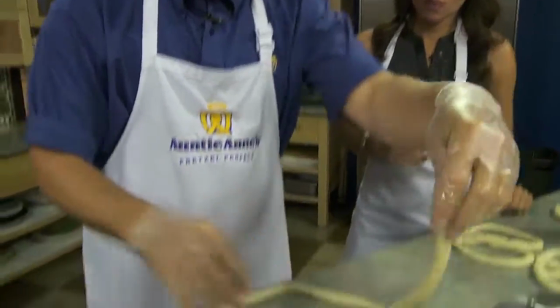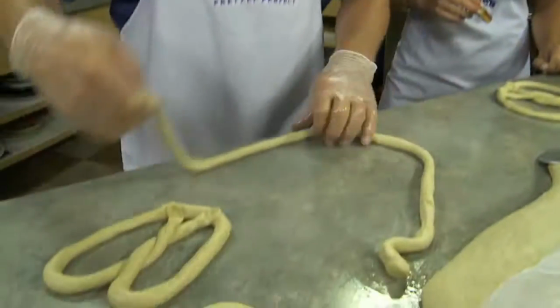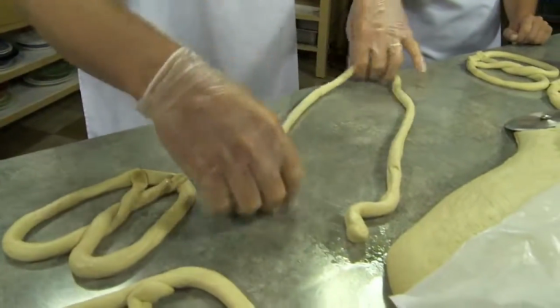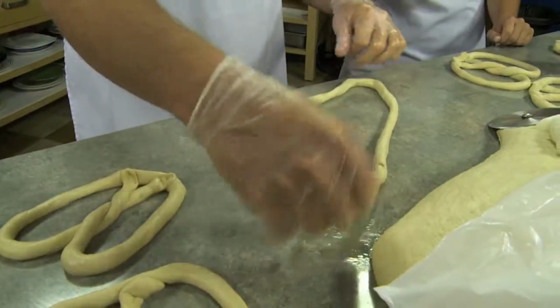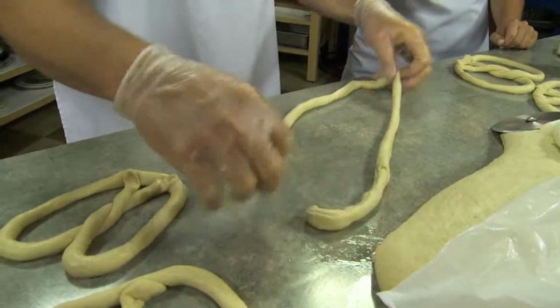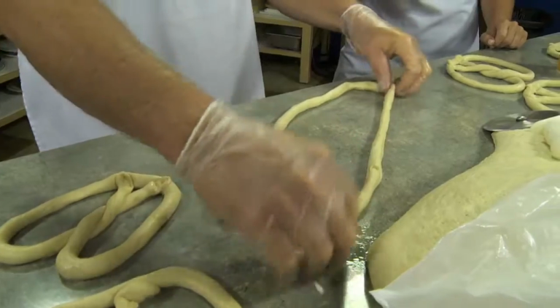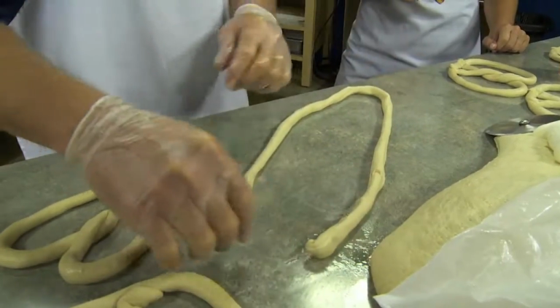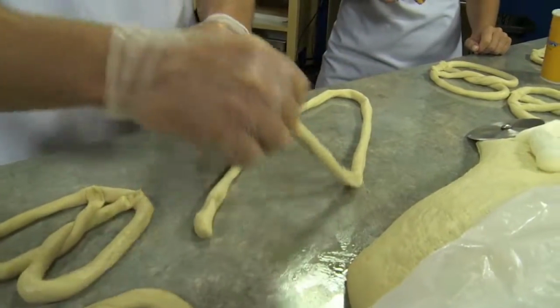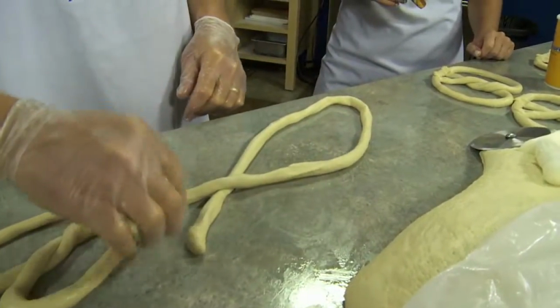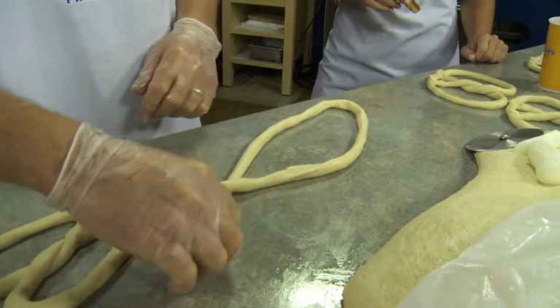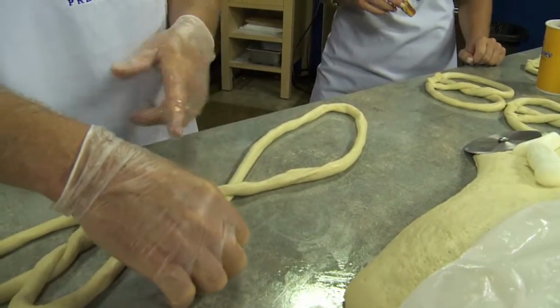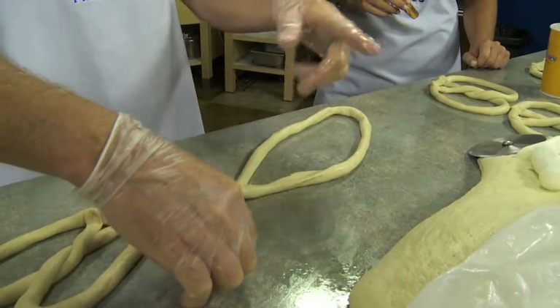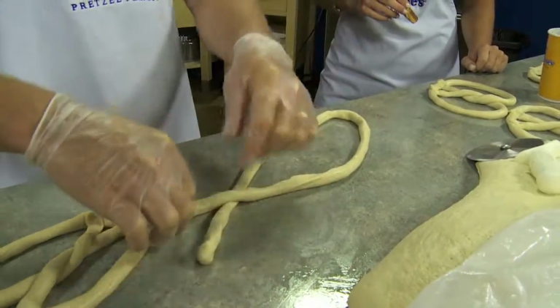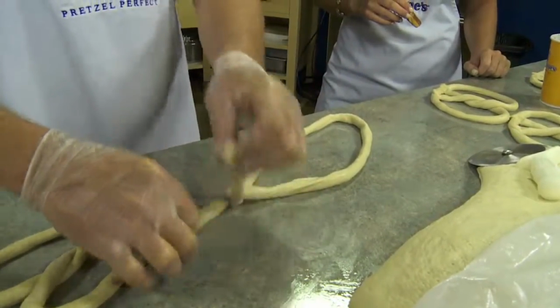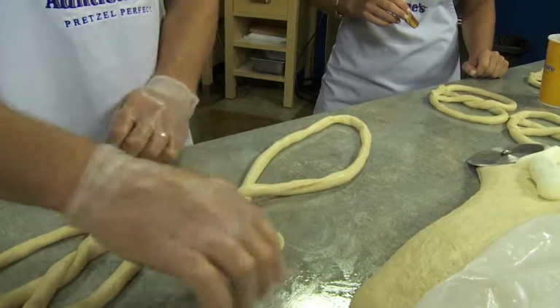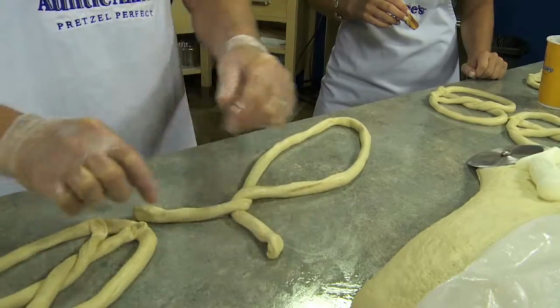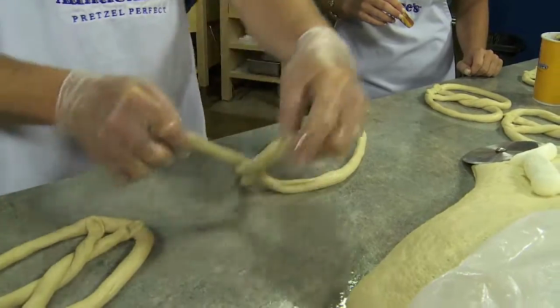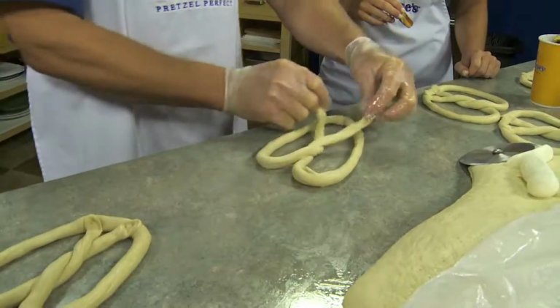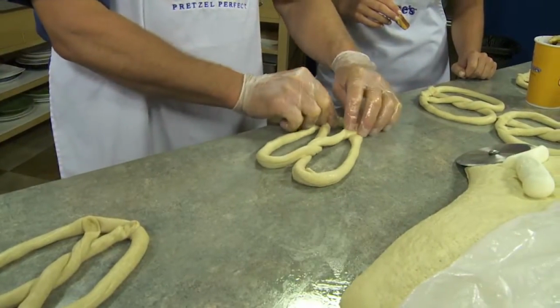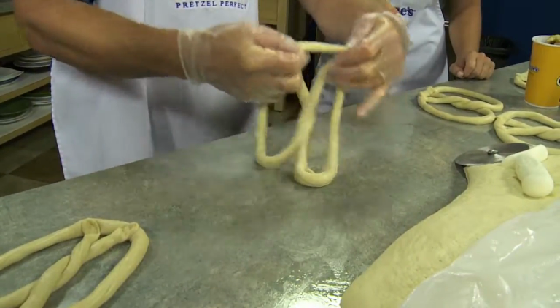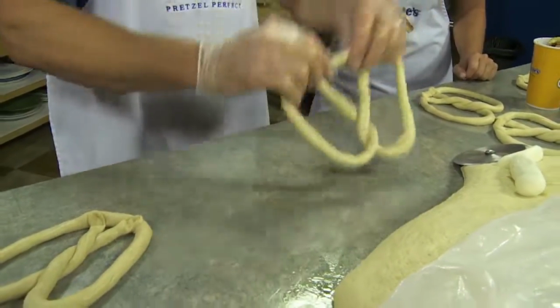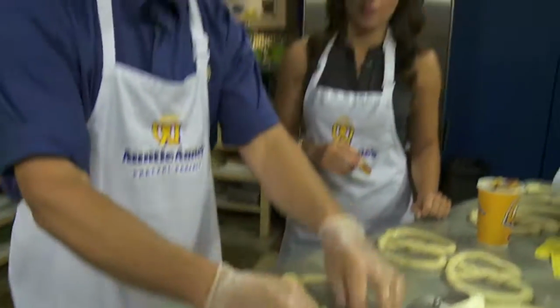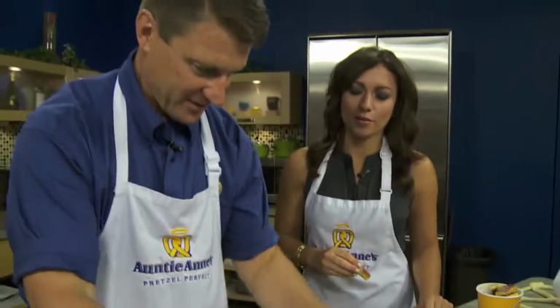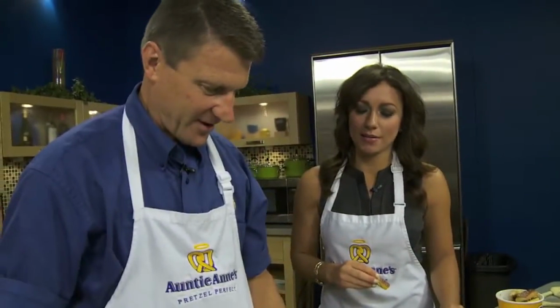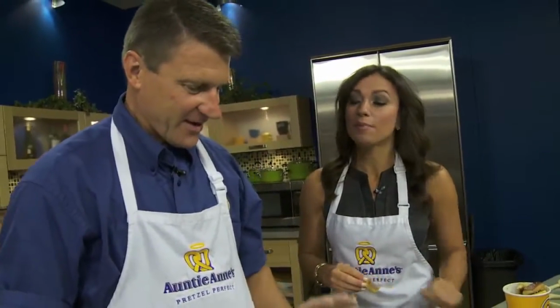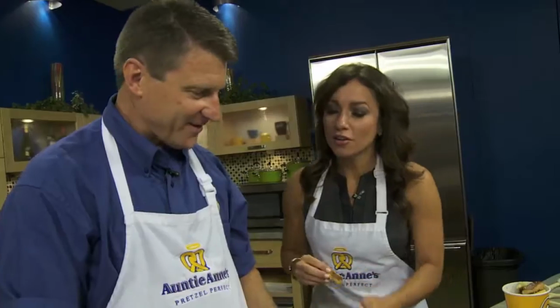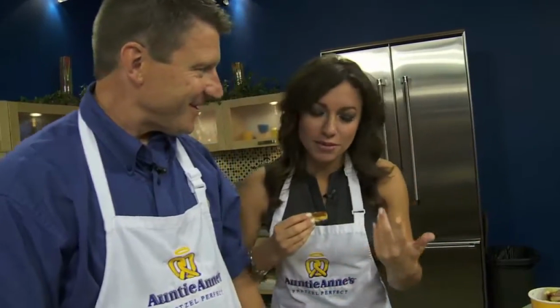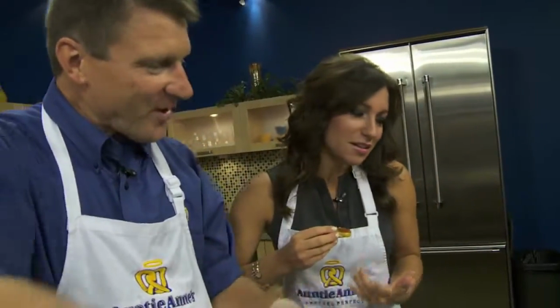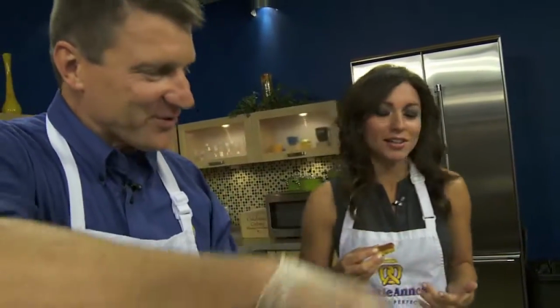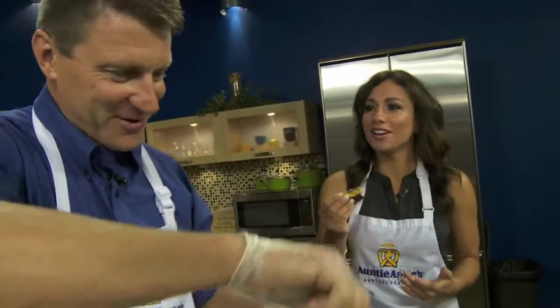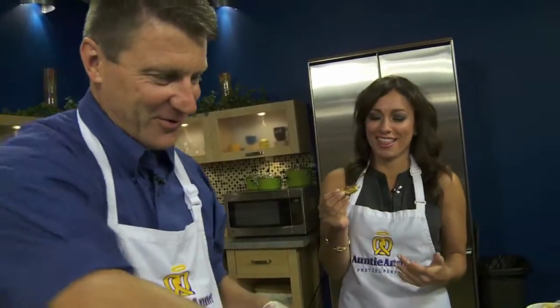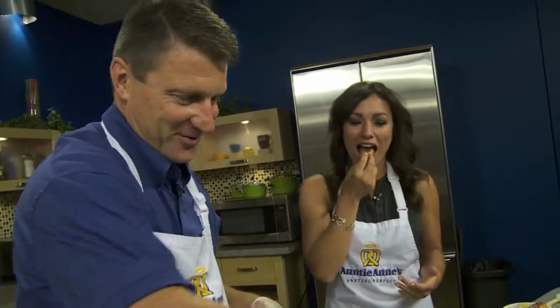You make a U — just make a U like this. Now you show me. Criss-cross so it looks like a fish. And then you criss-cross again and then you pull it down and you've got your pretzel. You actually did the twist. It actually worked.